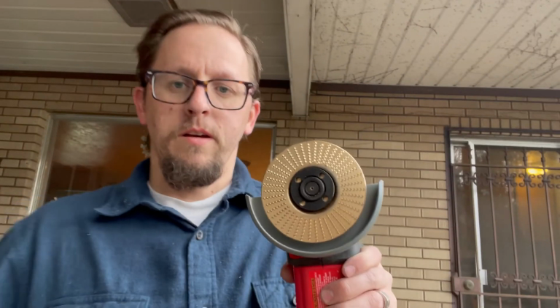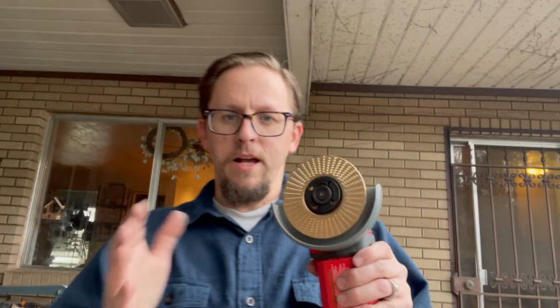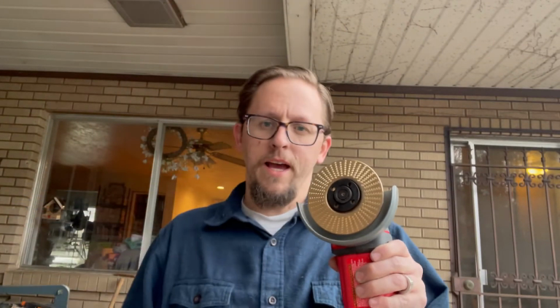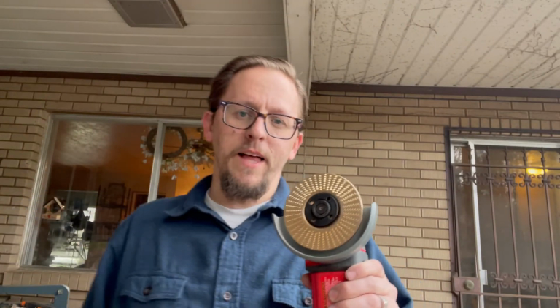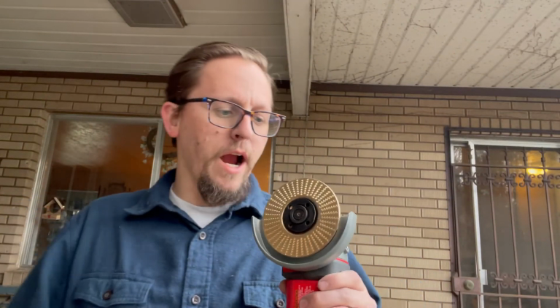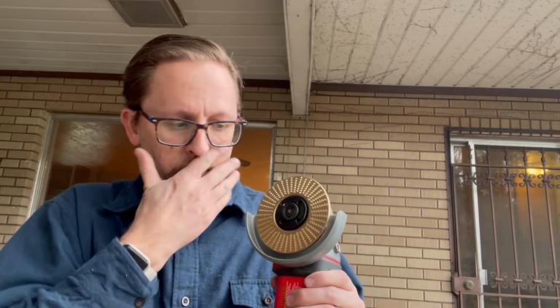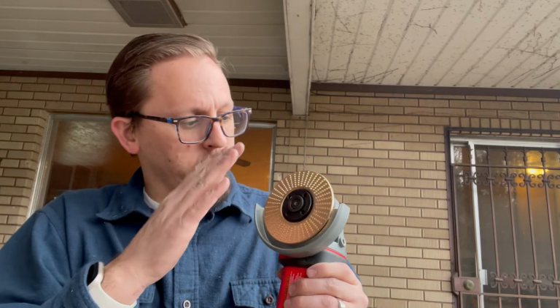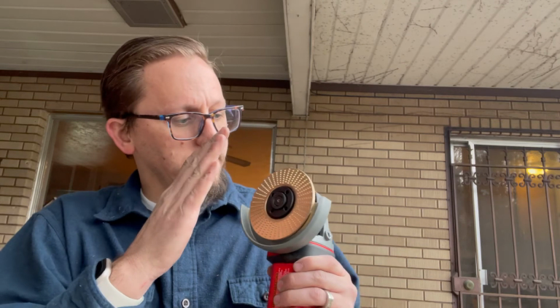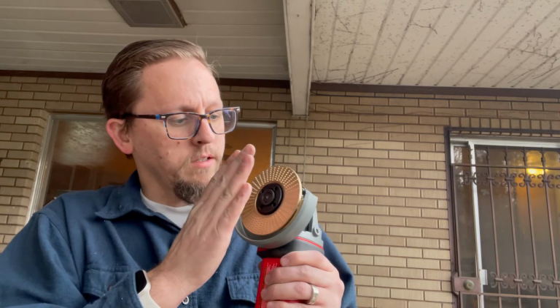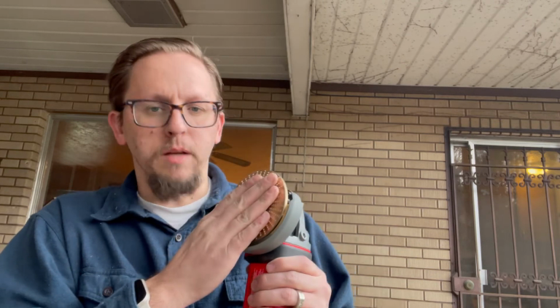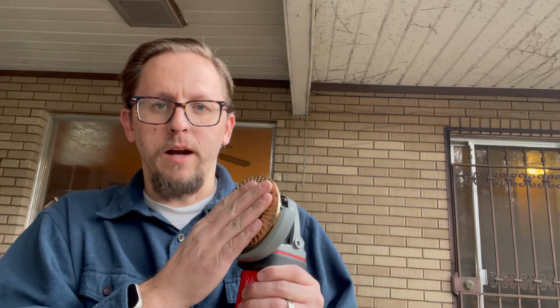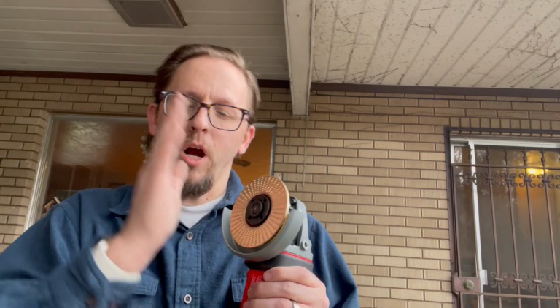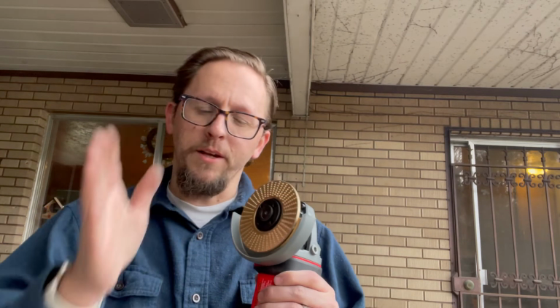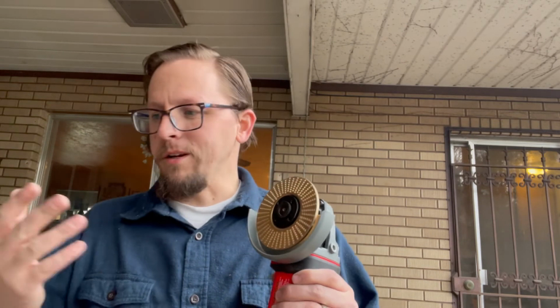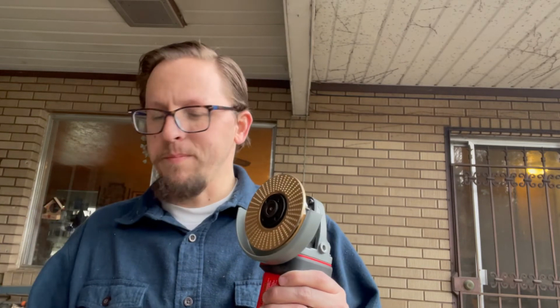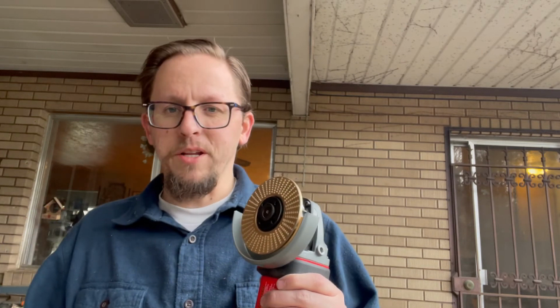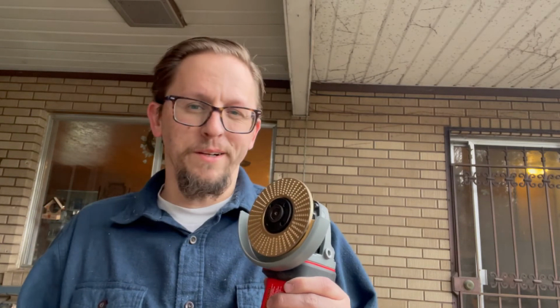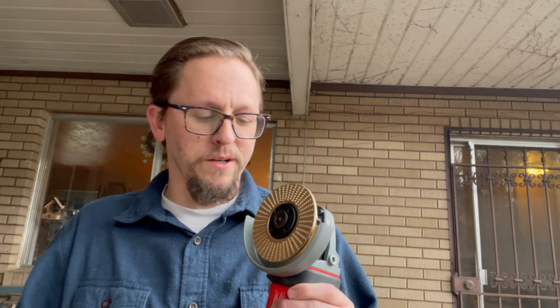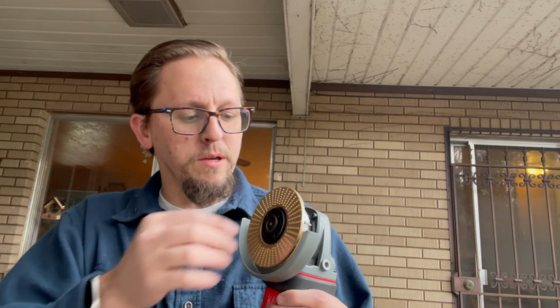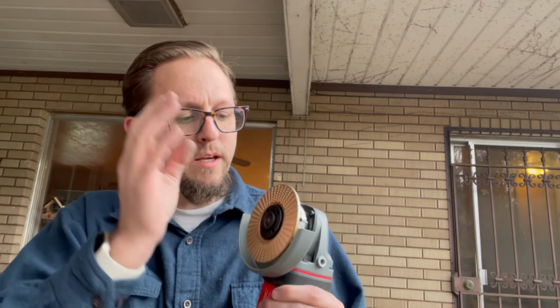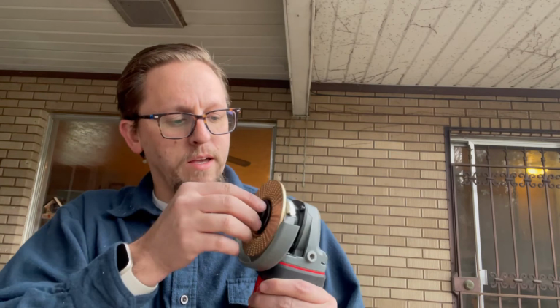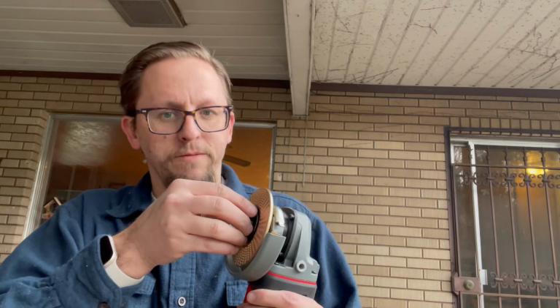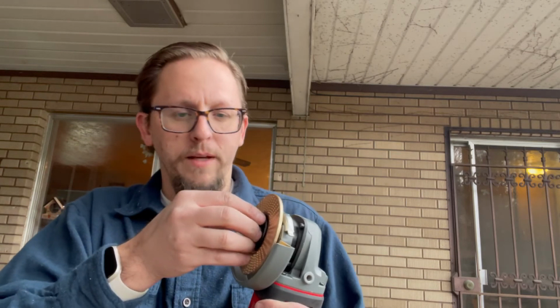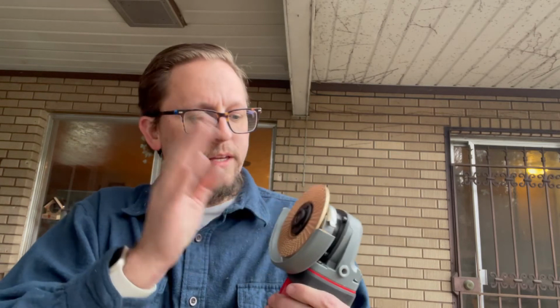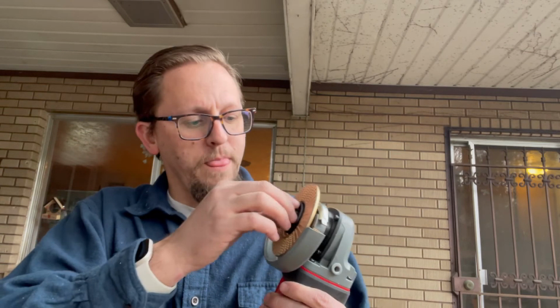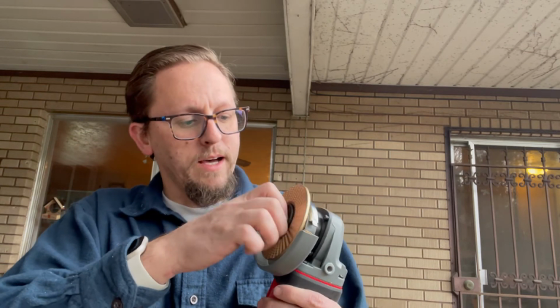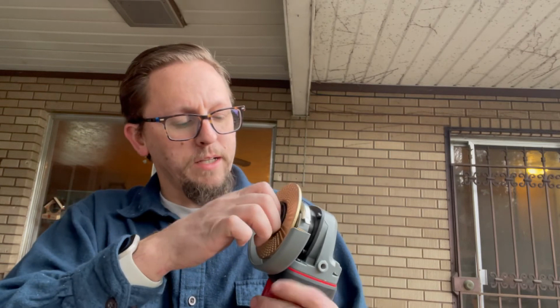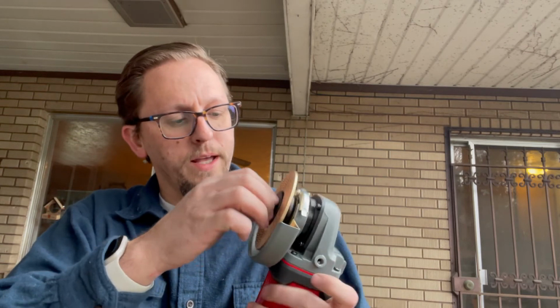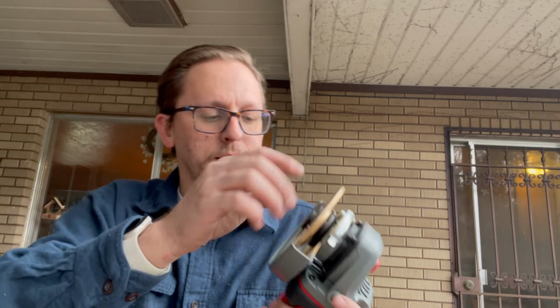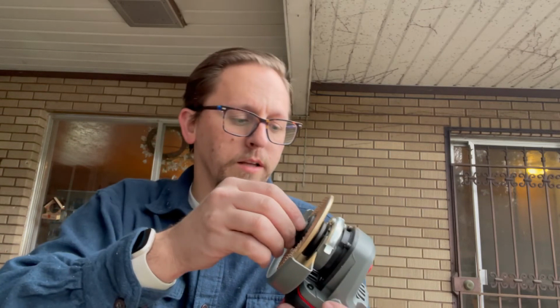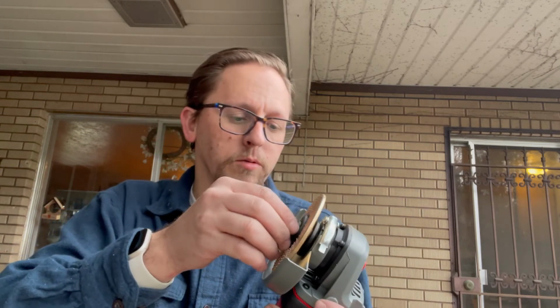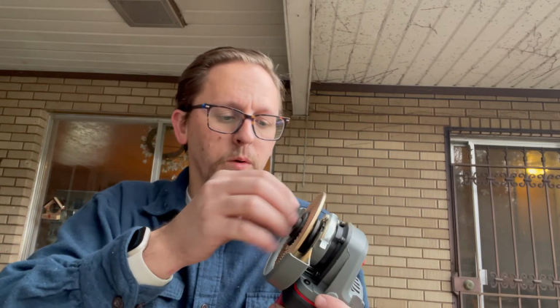I have the flat grinding wheel here on my grinder. Always make sure that you're clamping down your material that you're going to be using and following all safety guidelines. I'm going to go ahead and uninstall this here really quick.